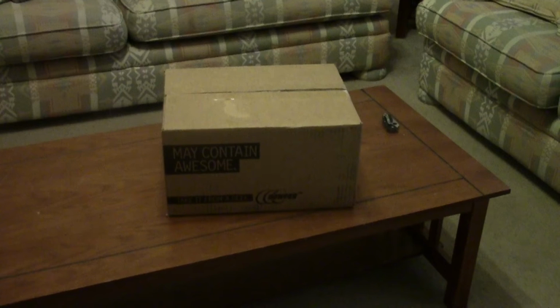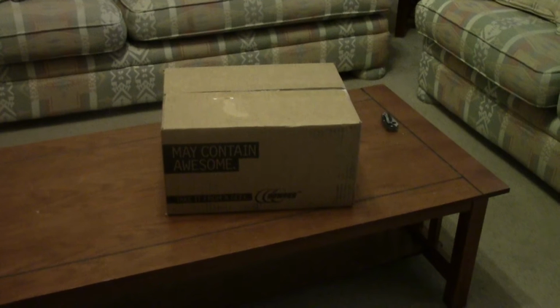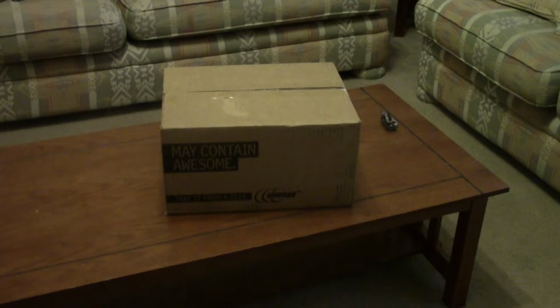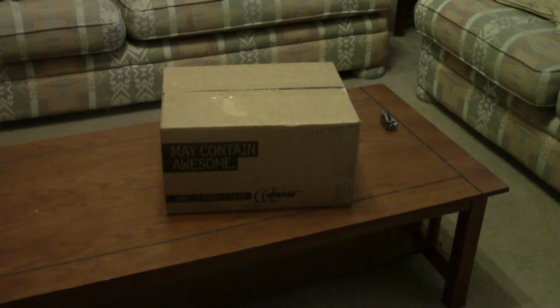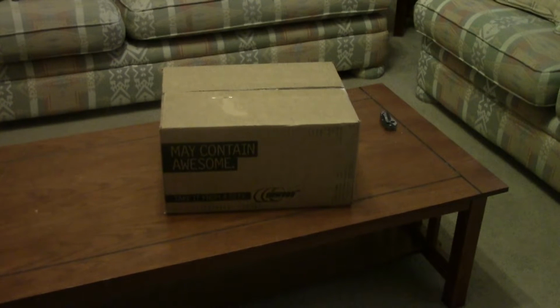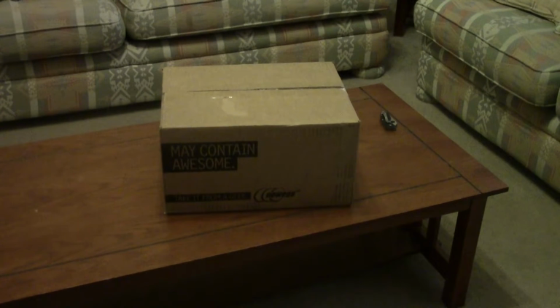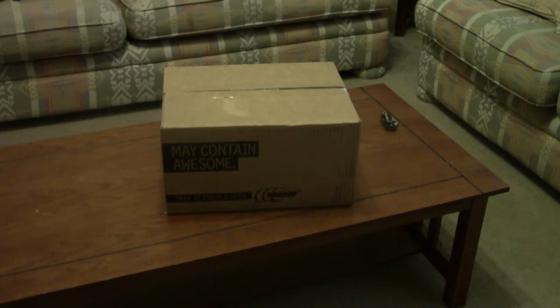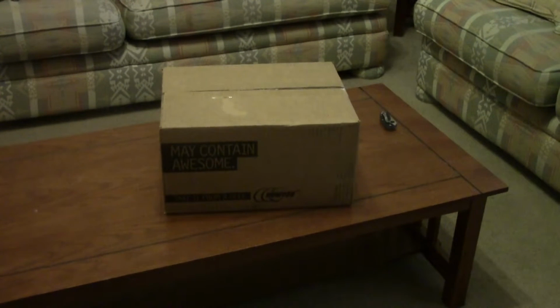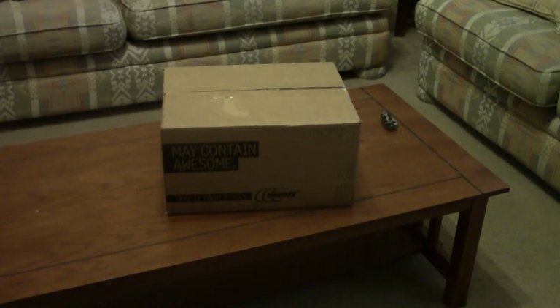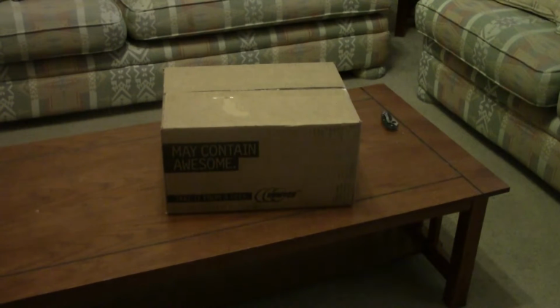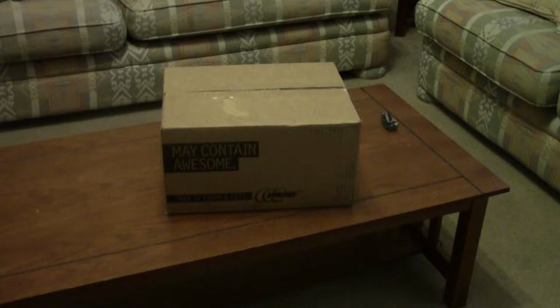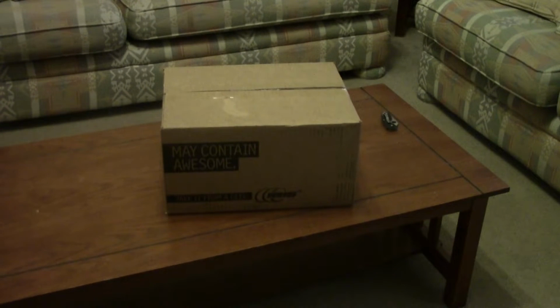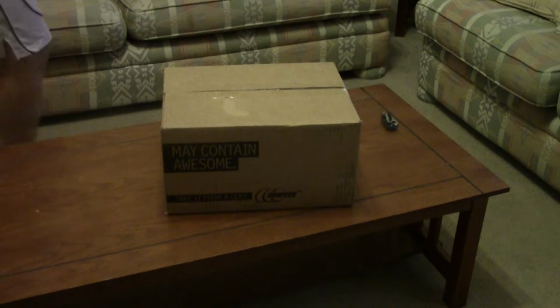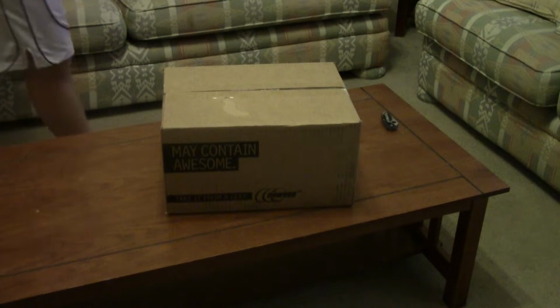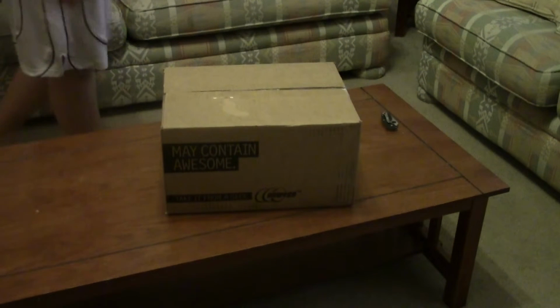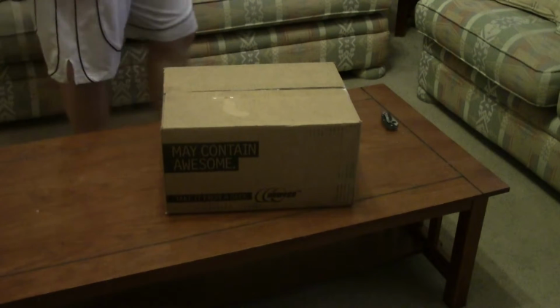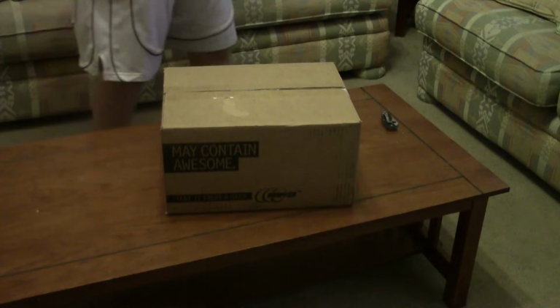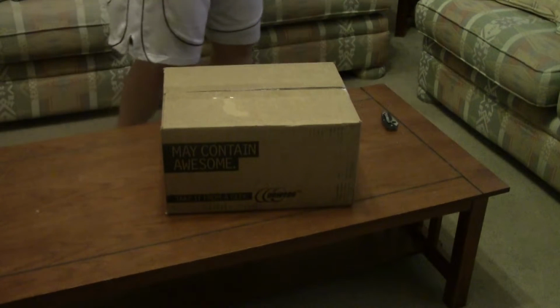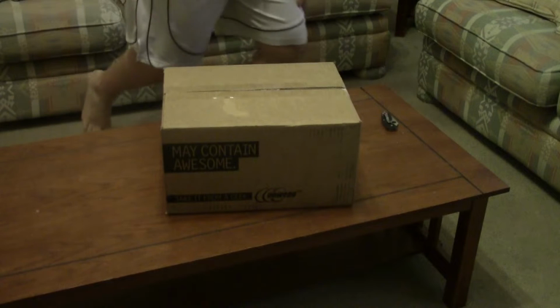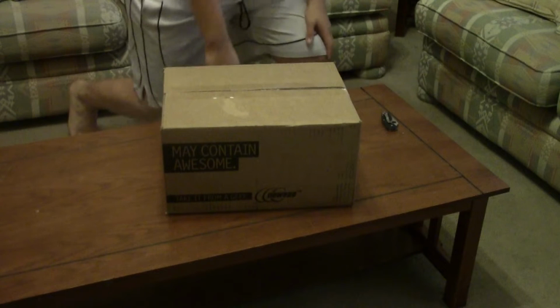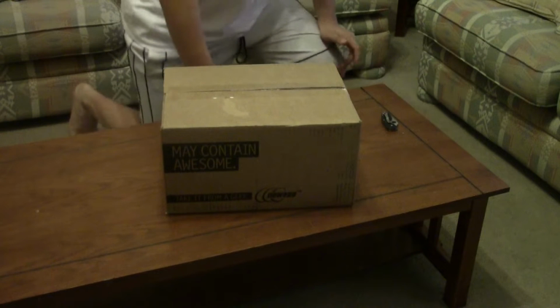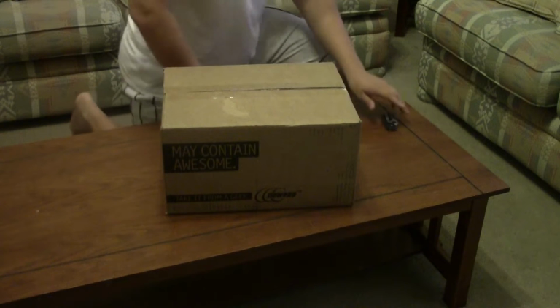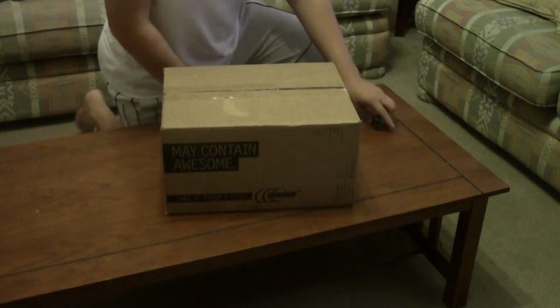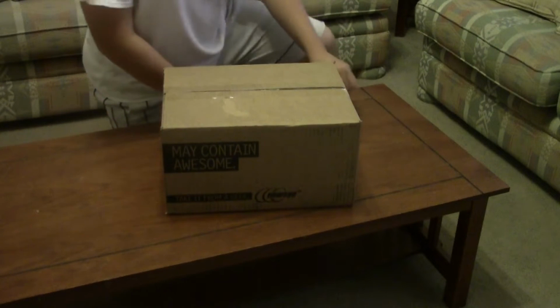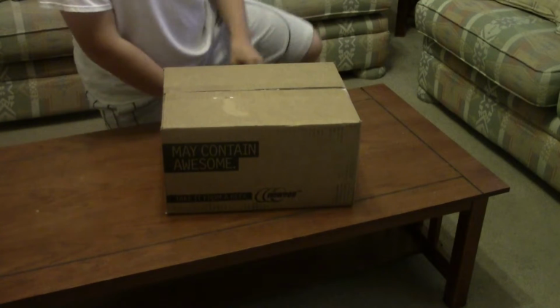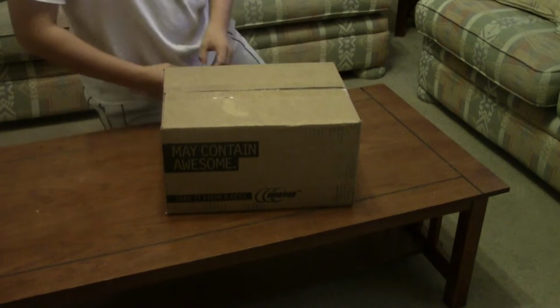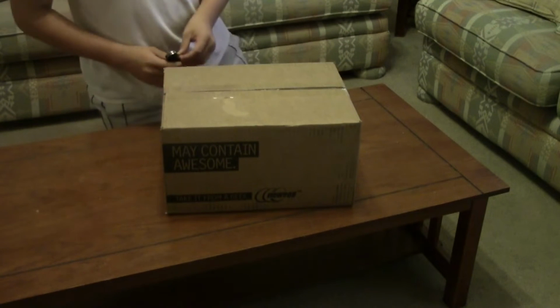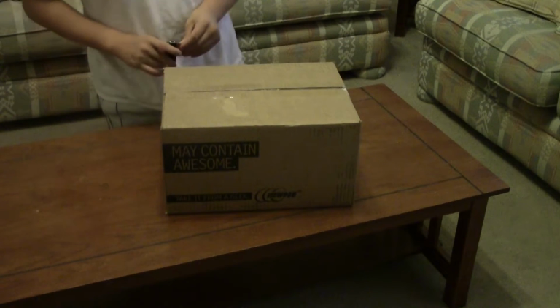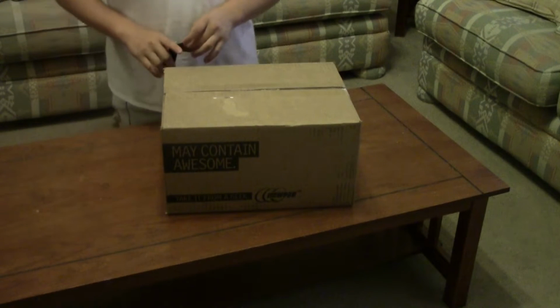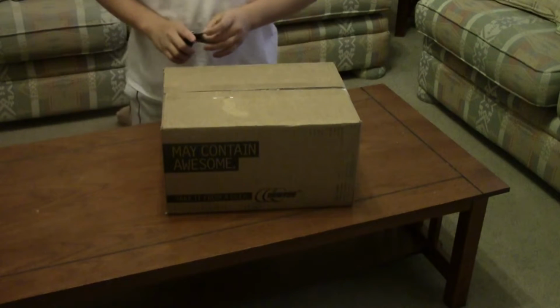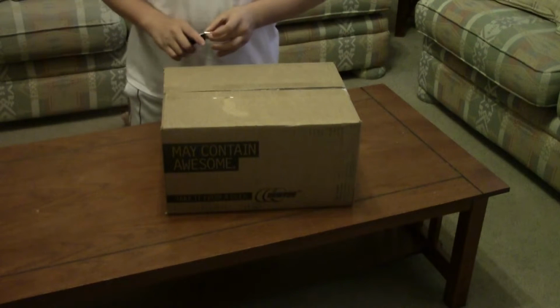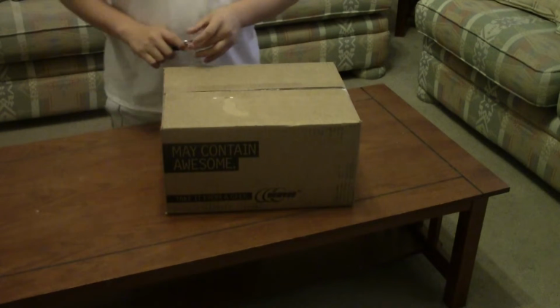Alrighty guys, UPS man just dropped off a package, and in this package we have the Gigabyte X79S UP5.